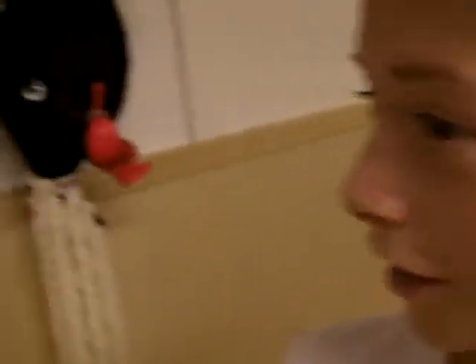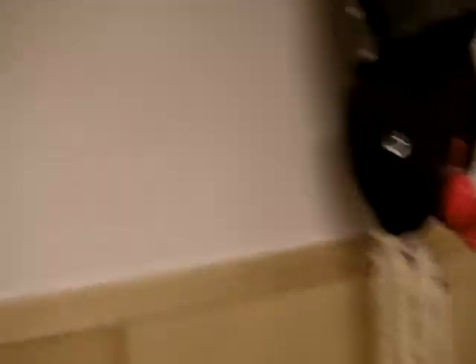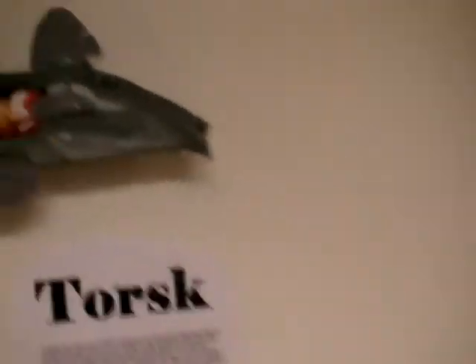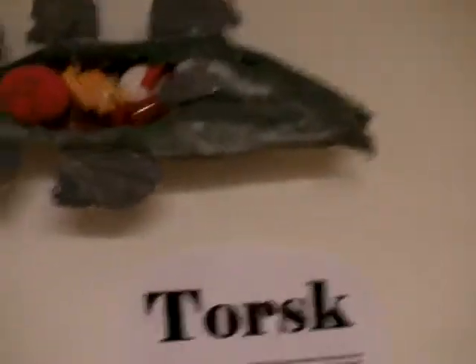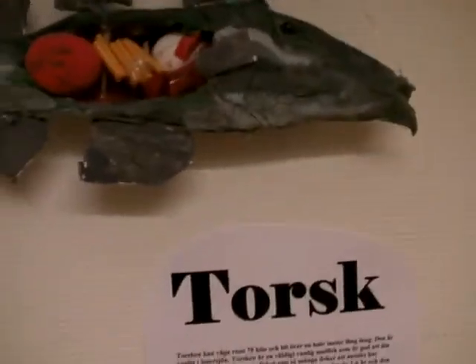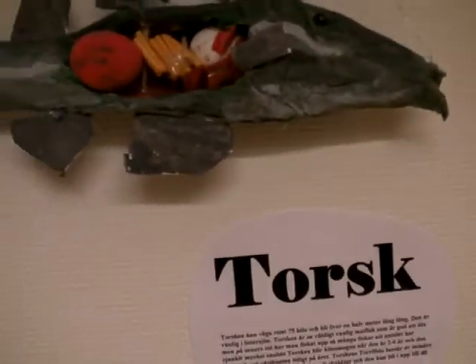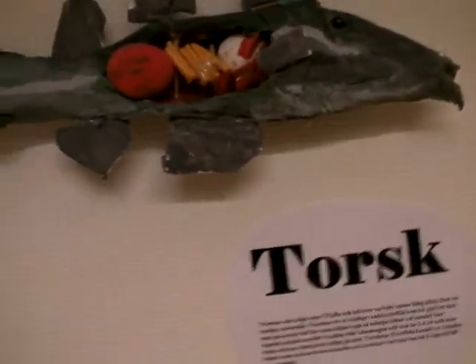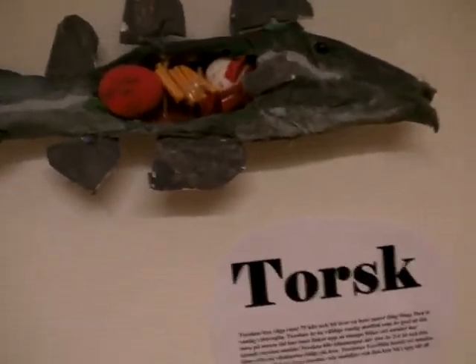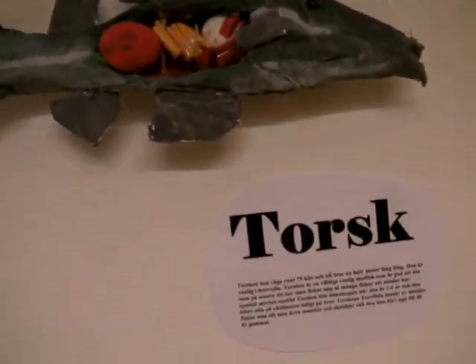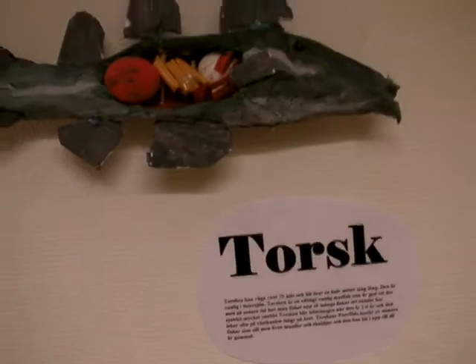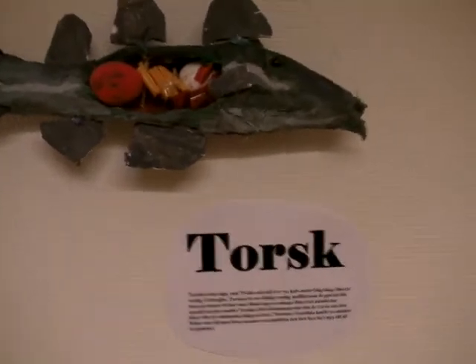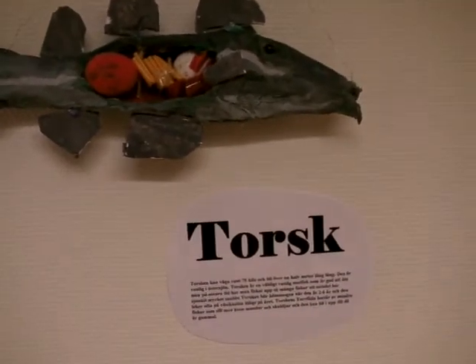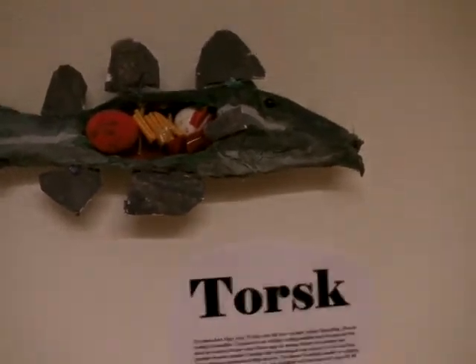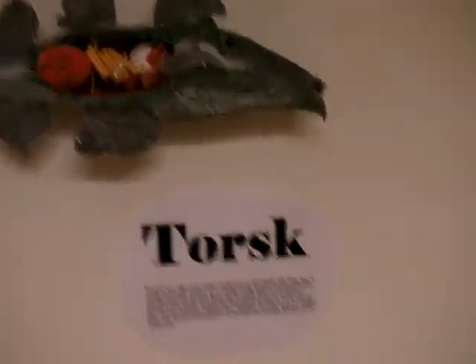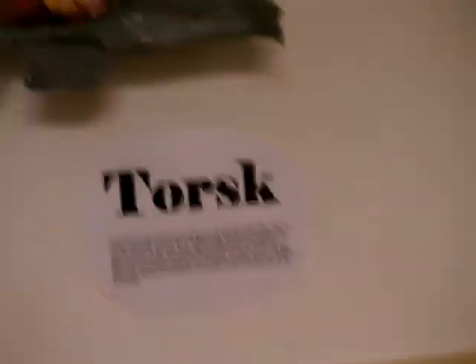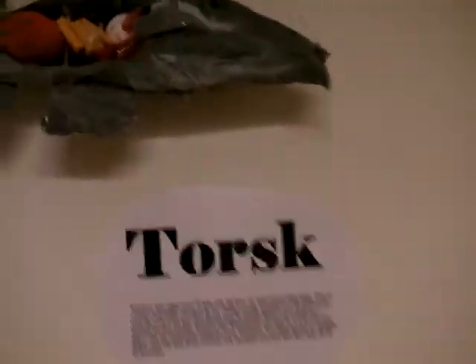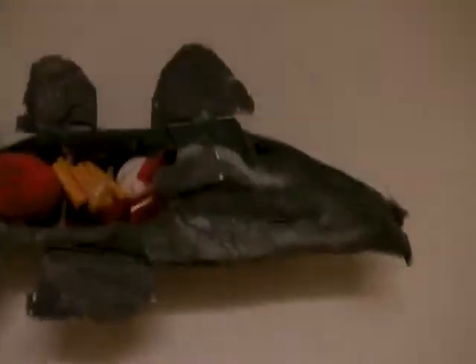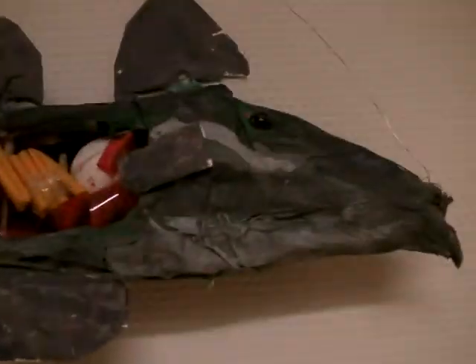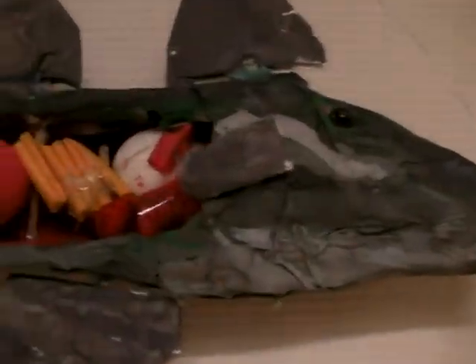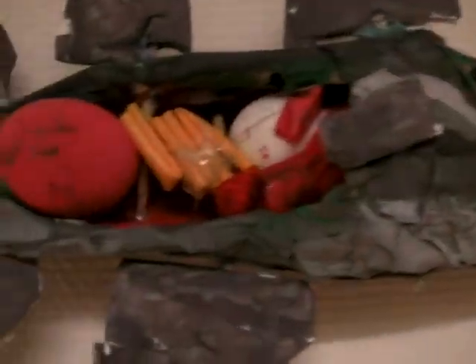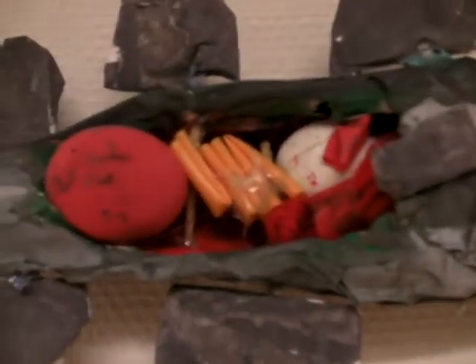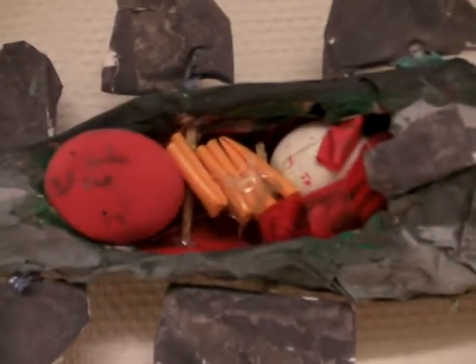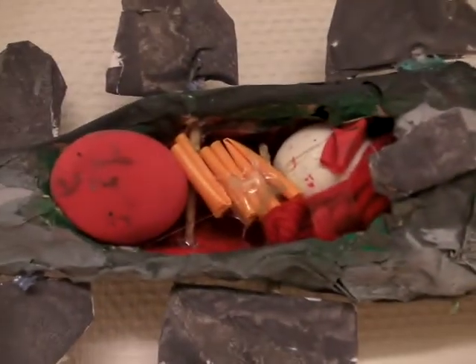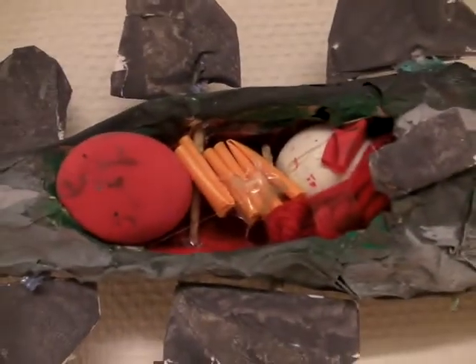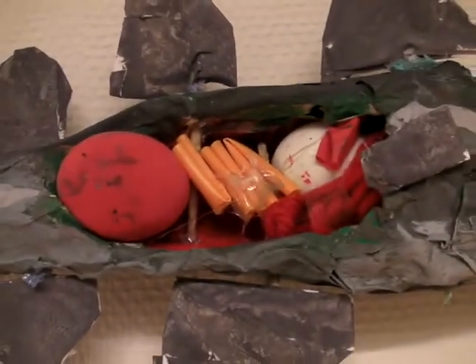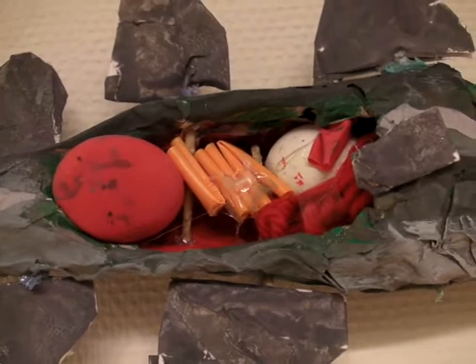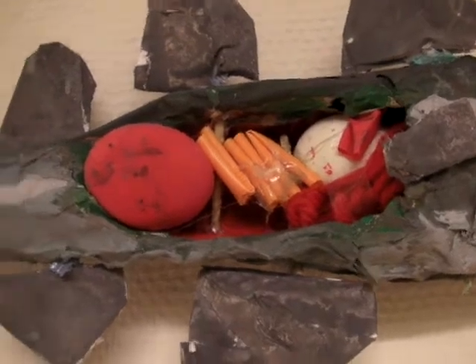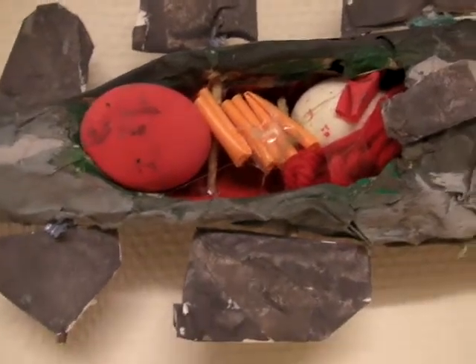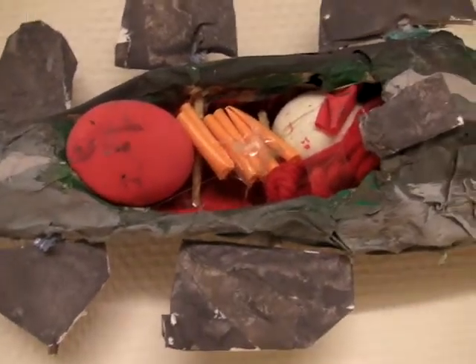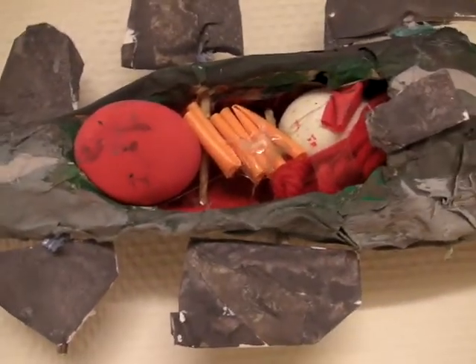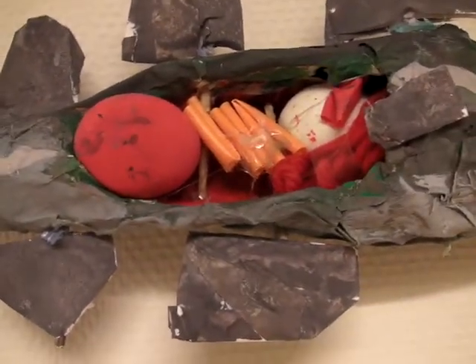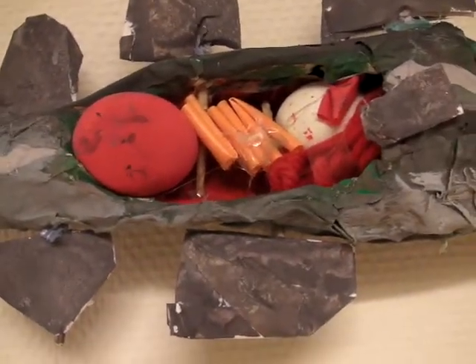I and some other children in our class have built a cod, and we really tried to show how the fish looked inside.